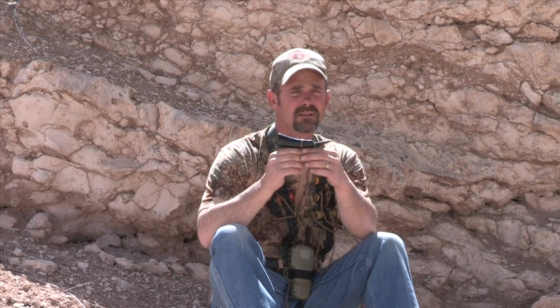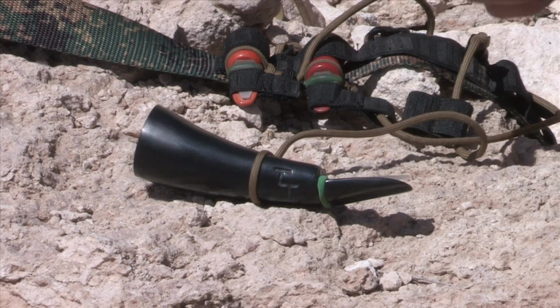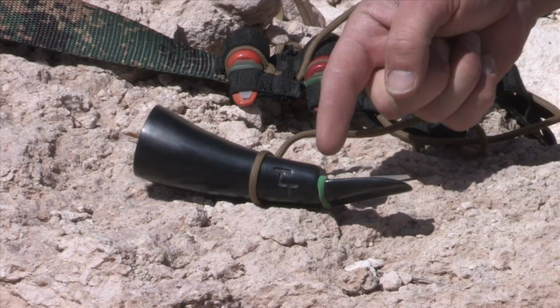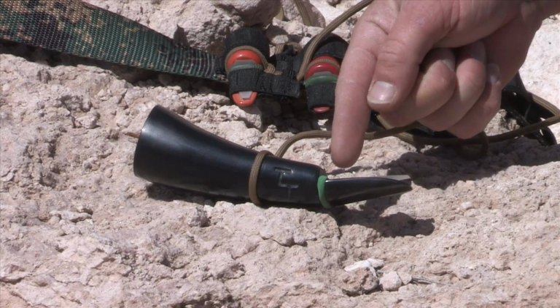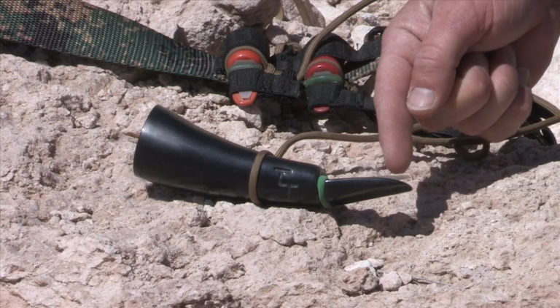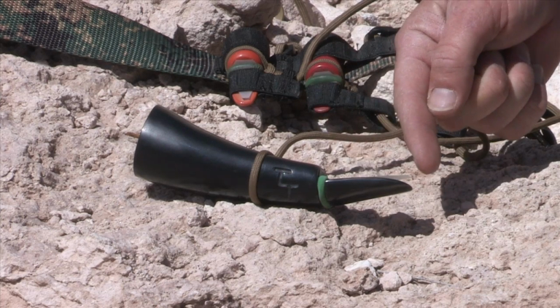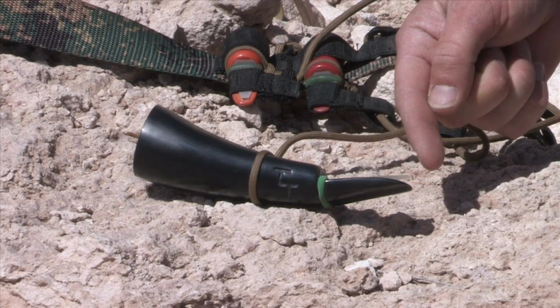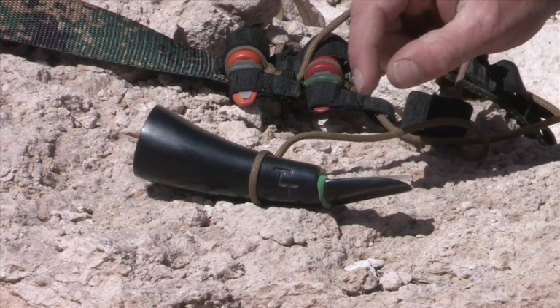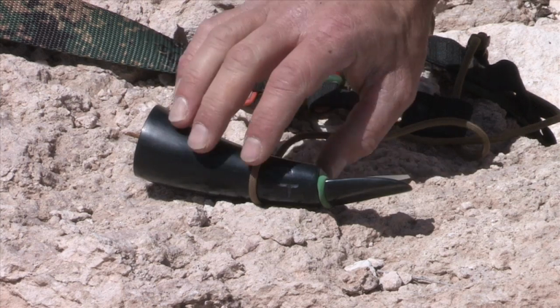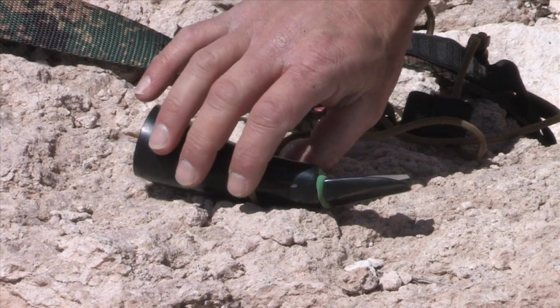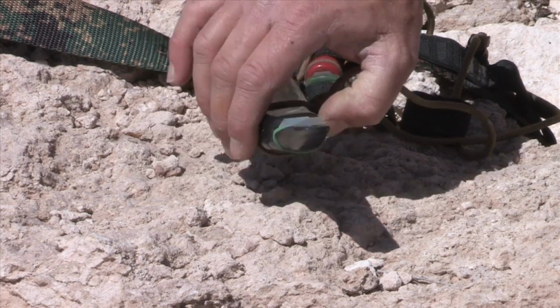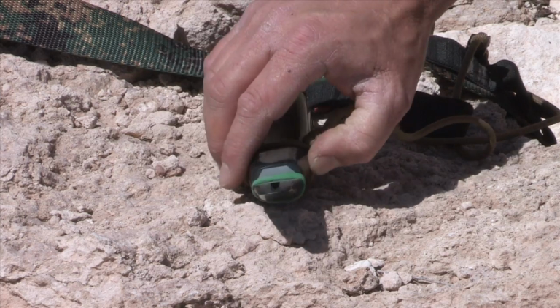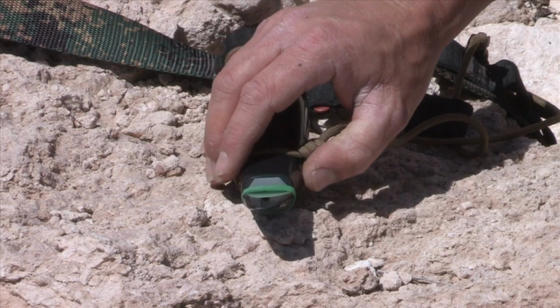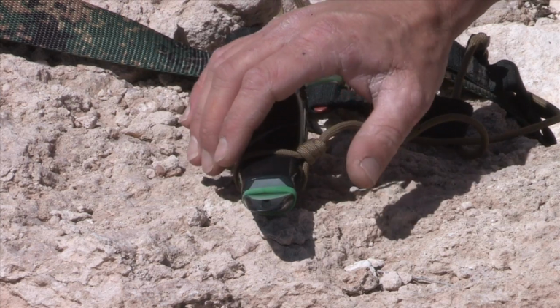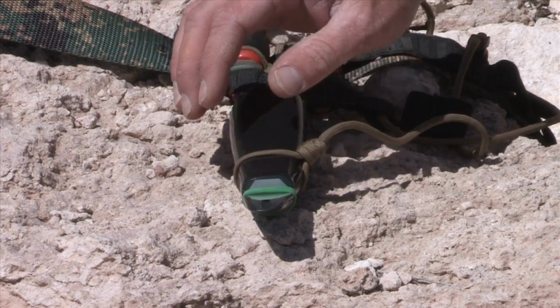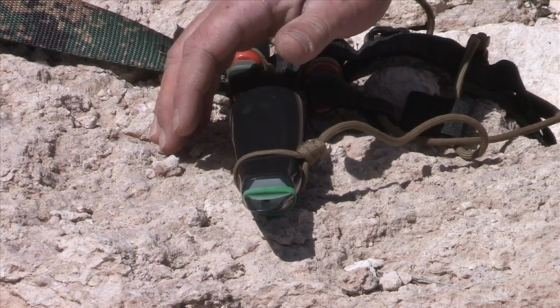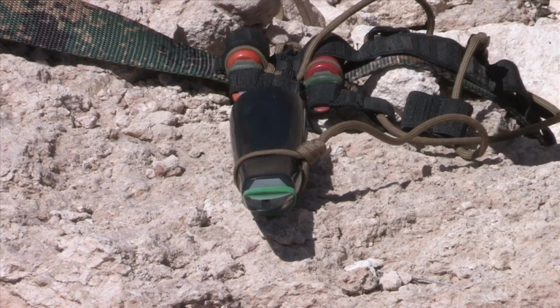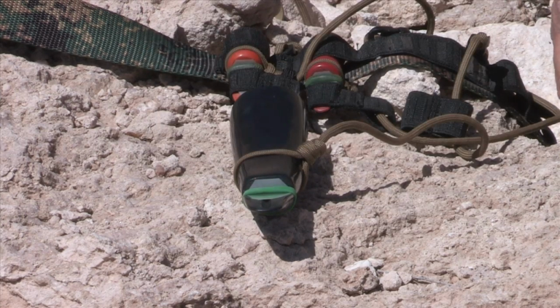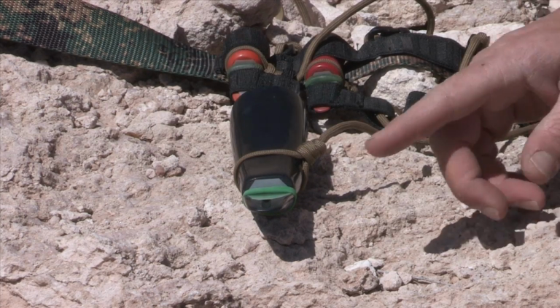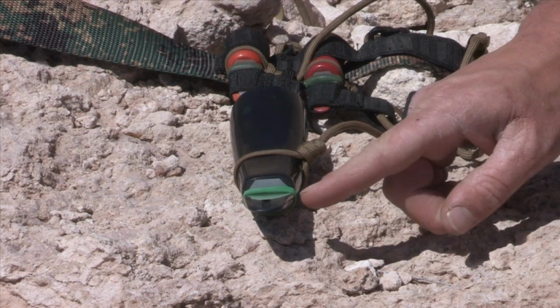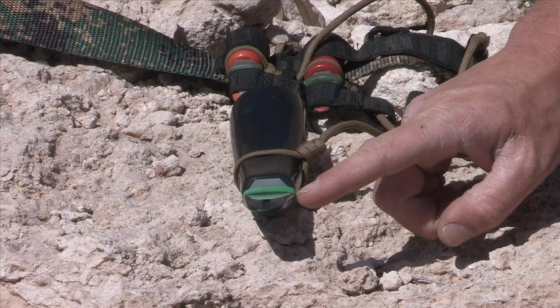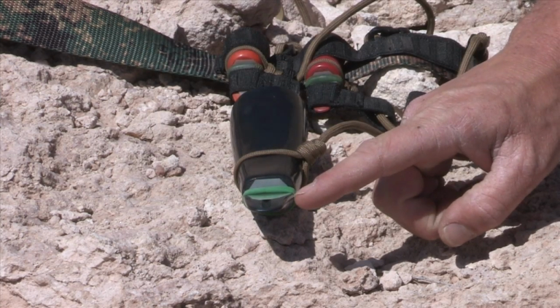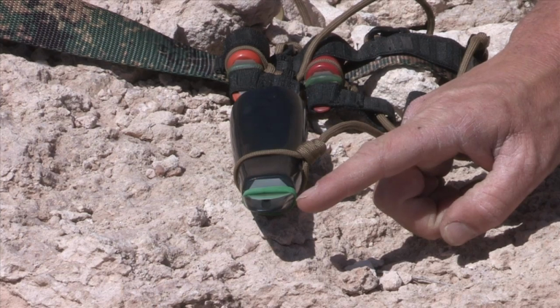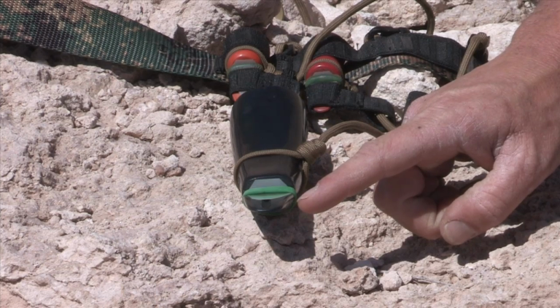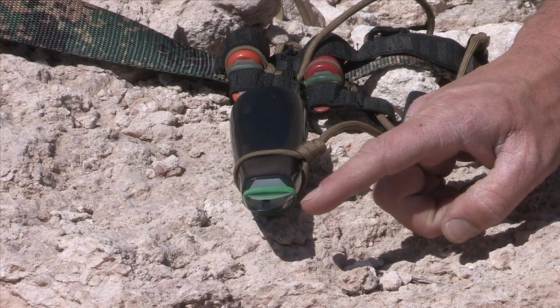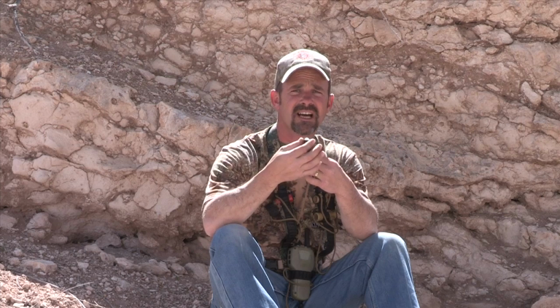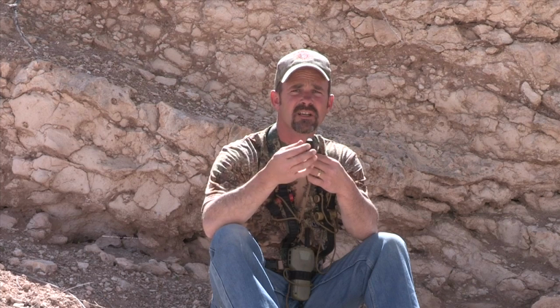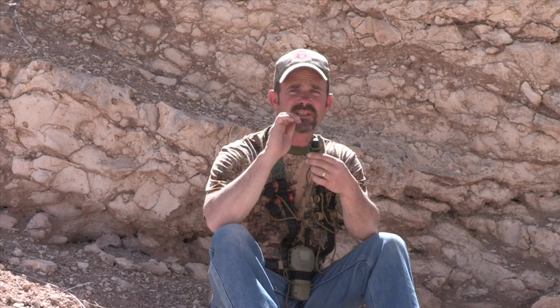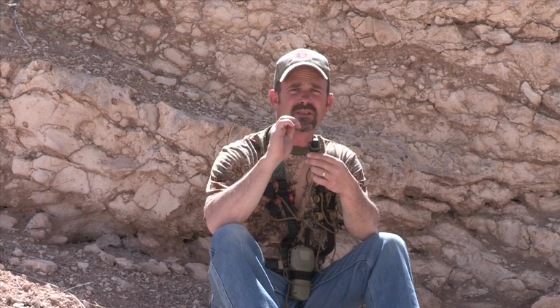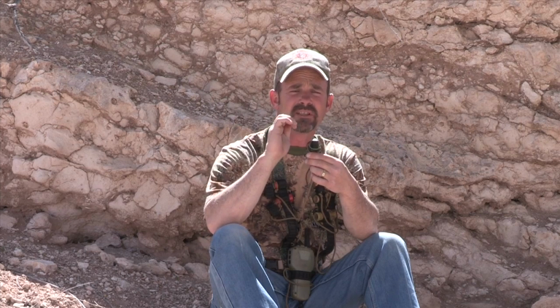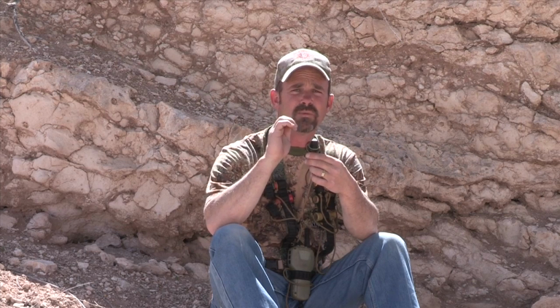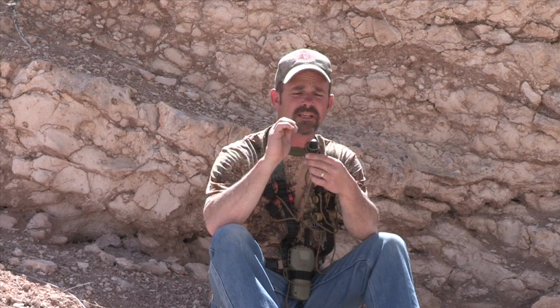What I mean by ergonomic is it's shaped to fit your mouth. A lot of howlers, if you get pitch breaks where you're howling and all of a sudden you throw out some wild pitches, it's usually because the call is wobbling back and forth in your mouth. I went with a nice flat design so it stays in your mouth and it stays in one place.